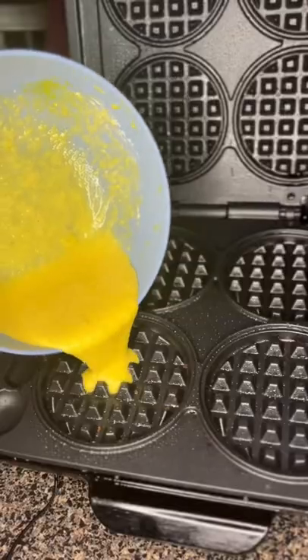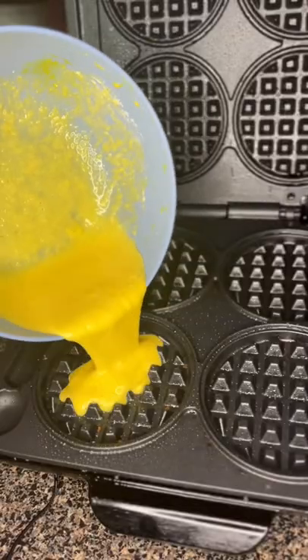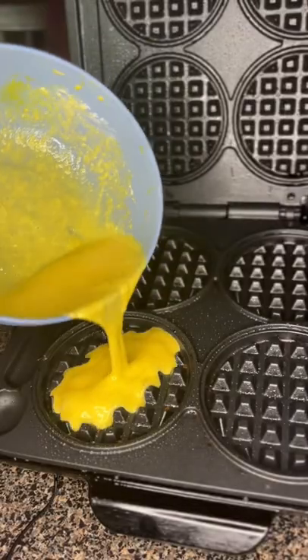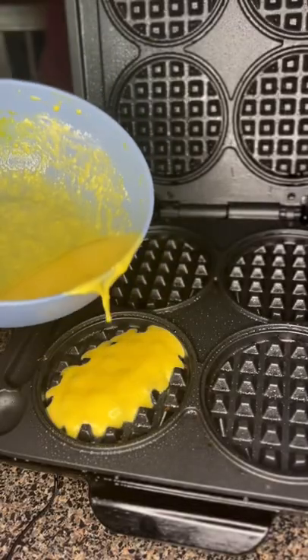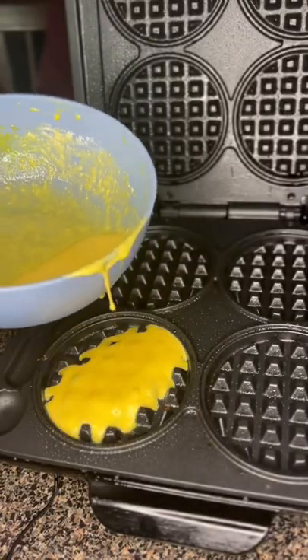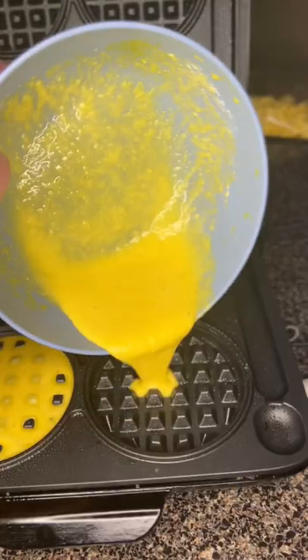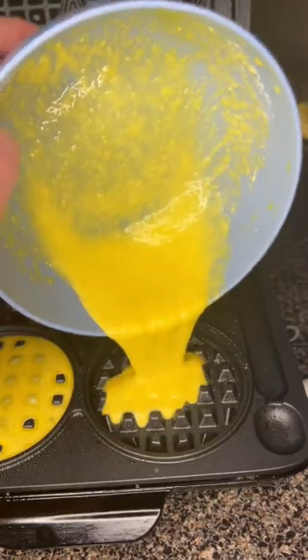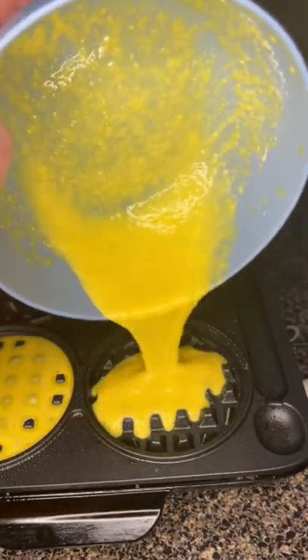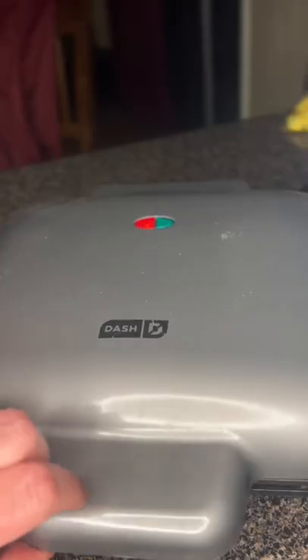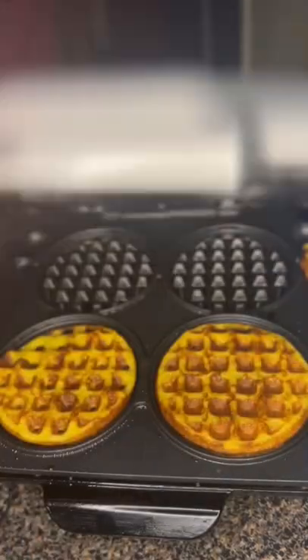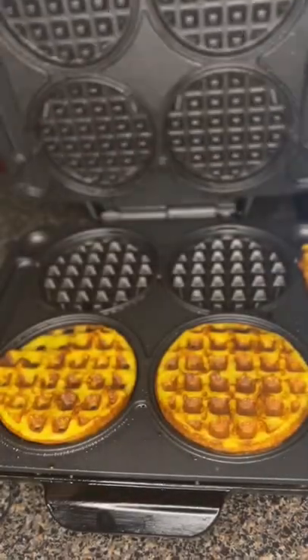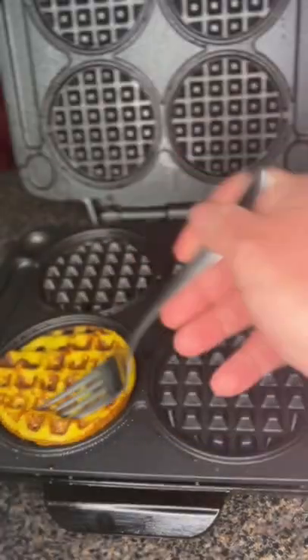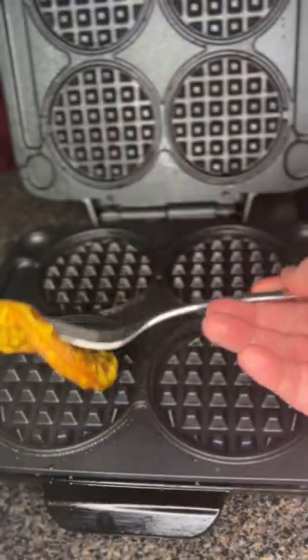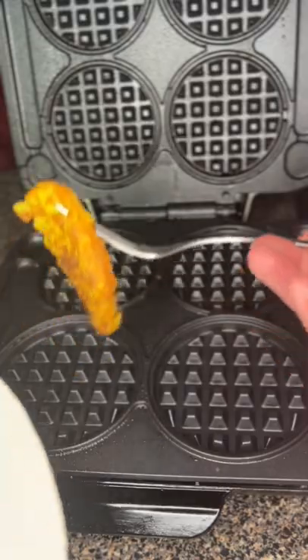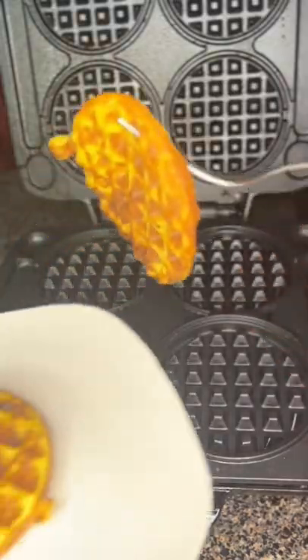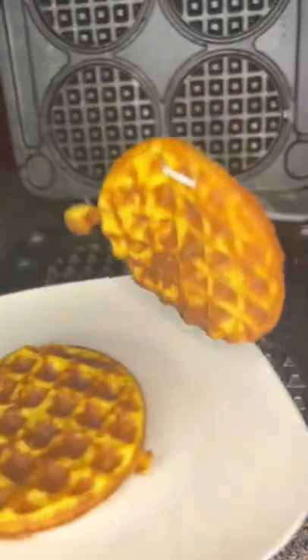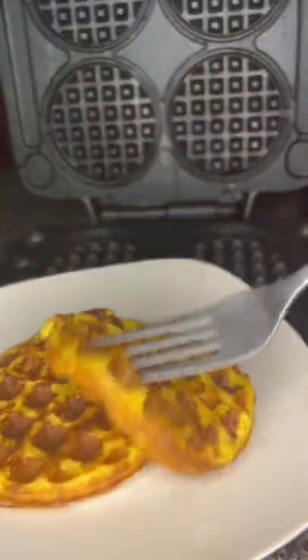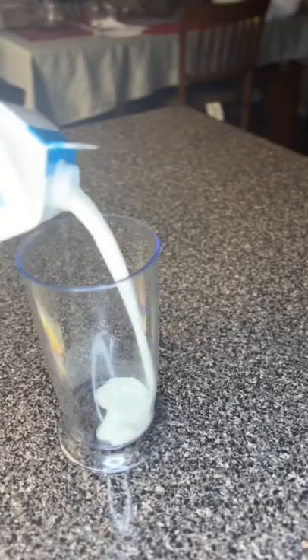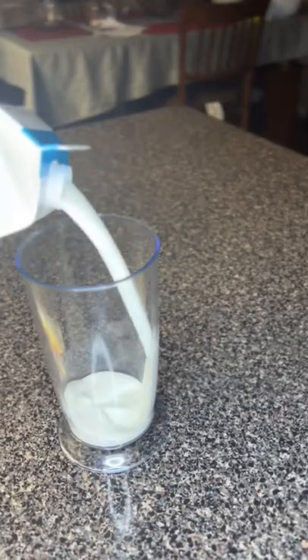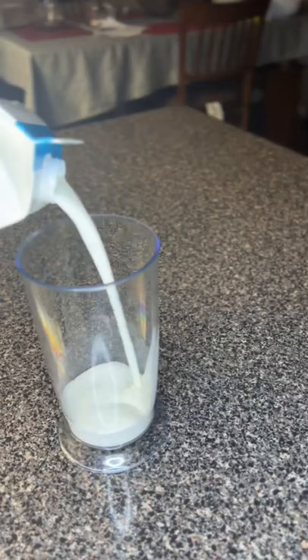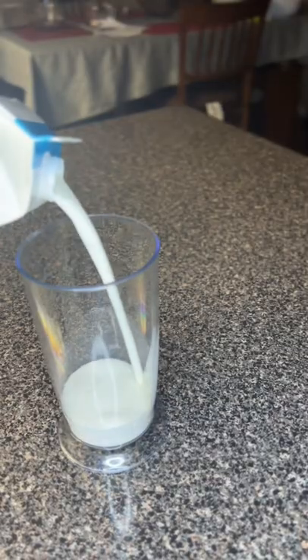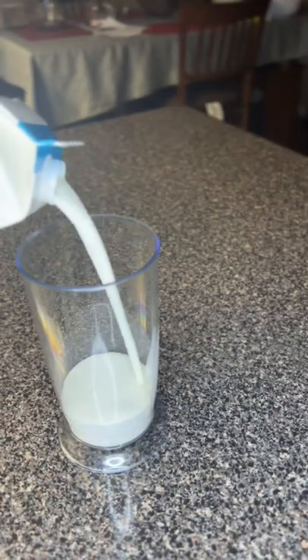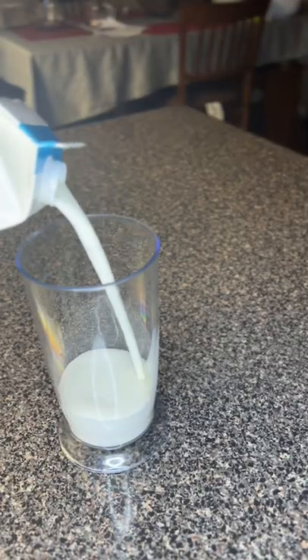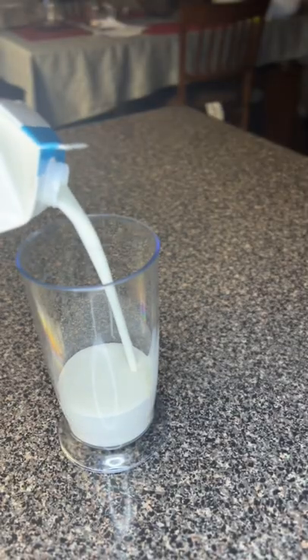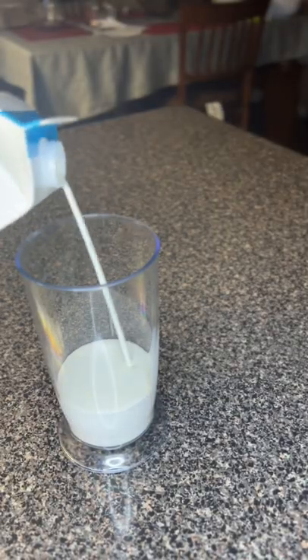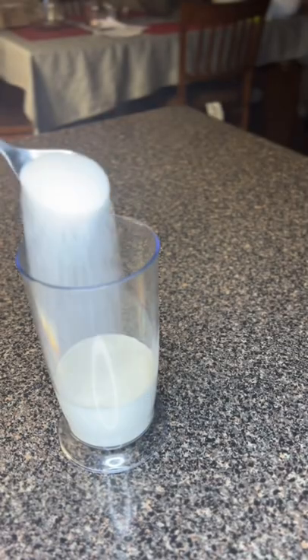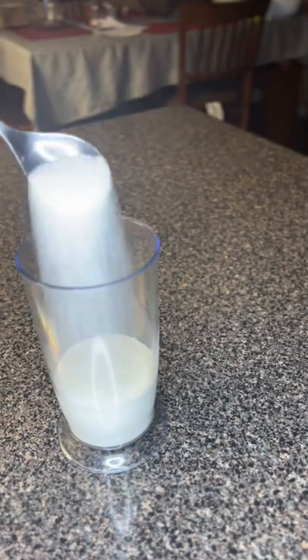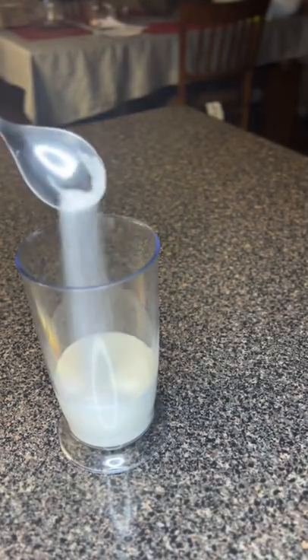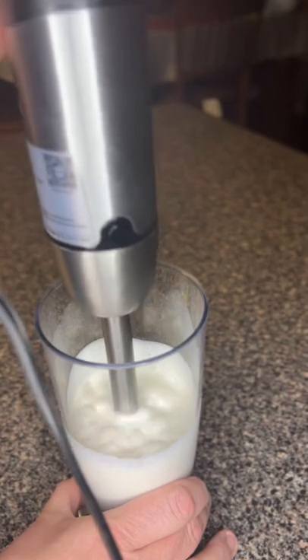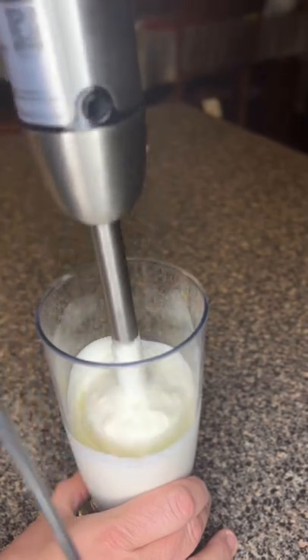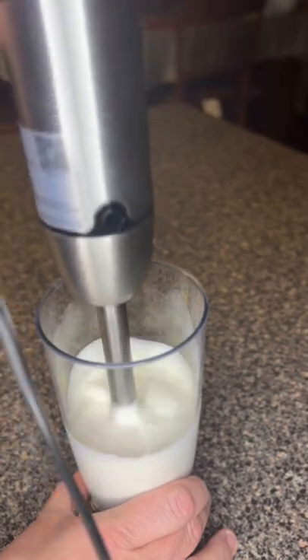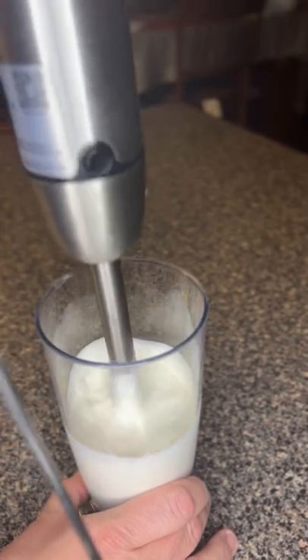Spray your truffle iron, add your batter in, and then once it is all done, remove the truffles and put them on your plate.